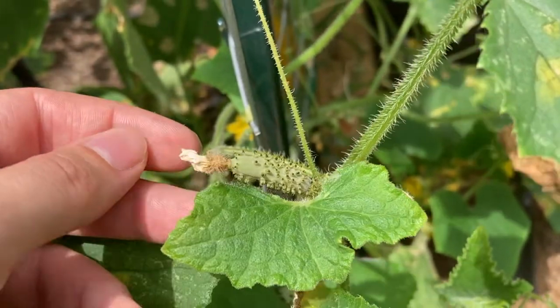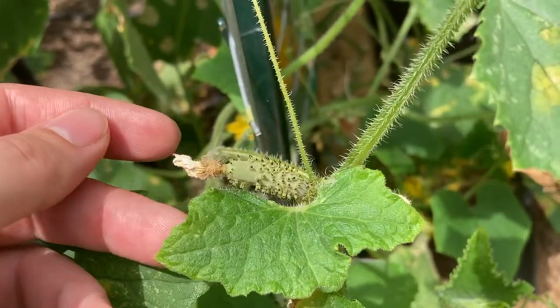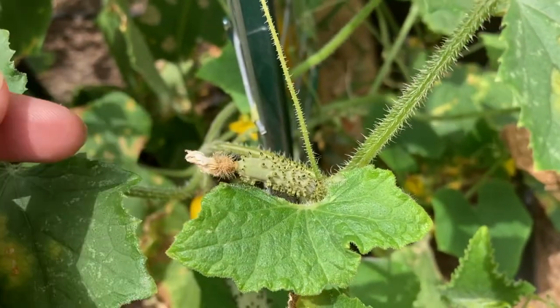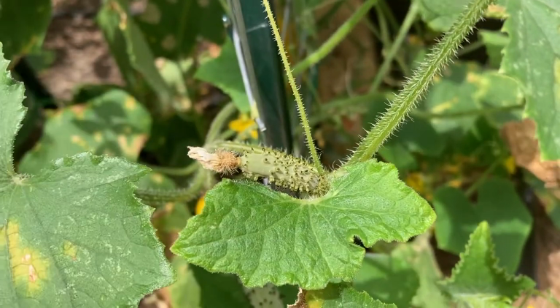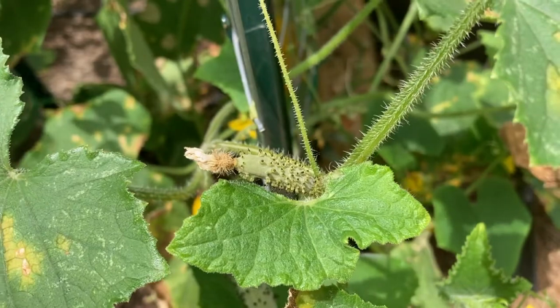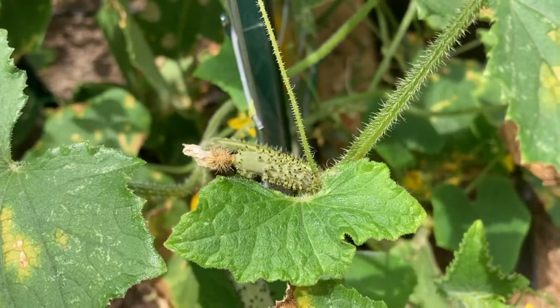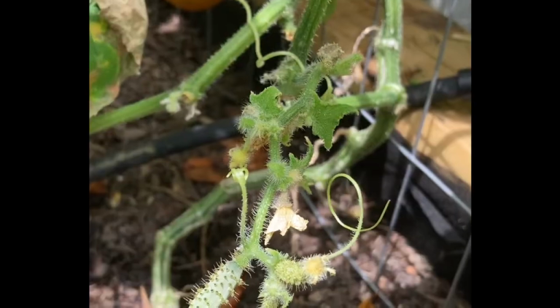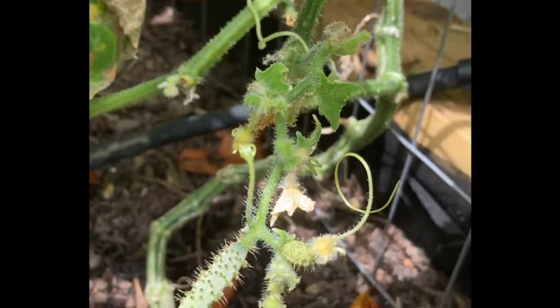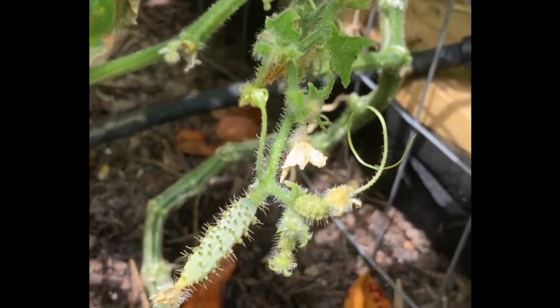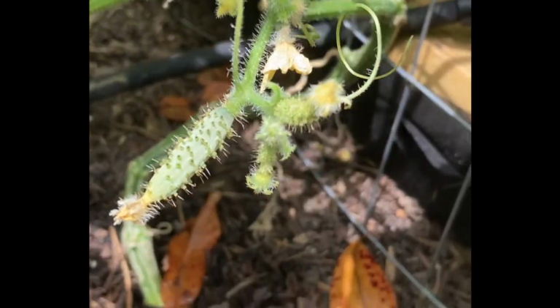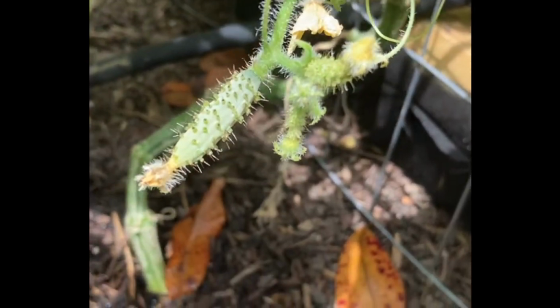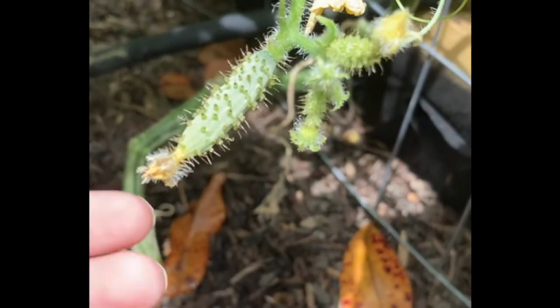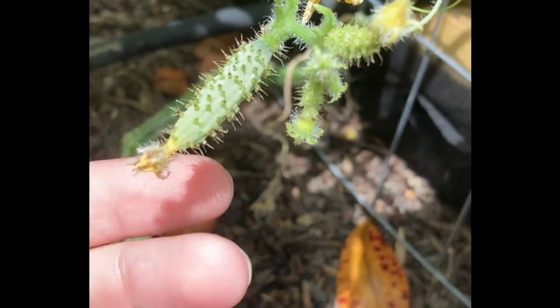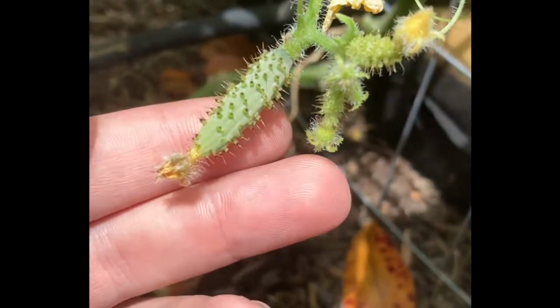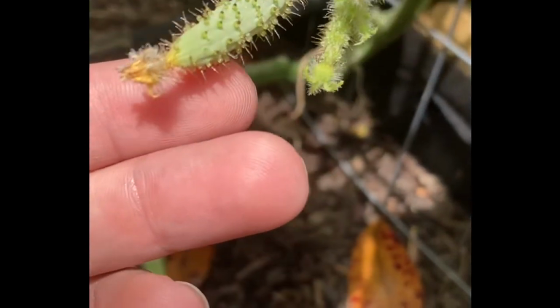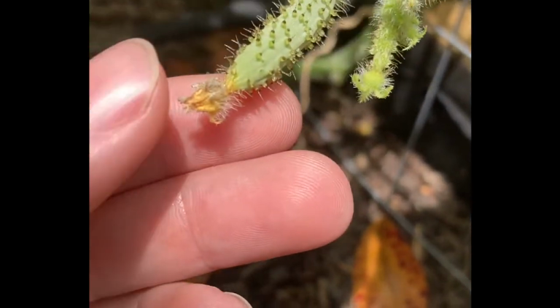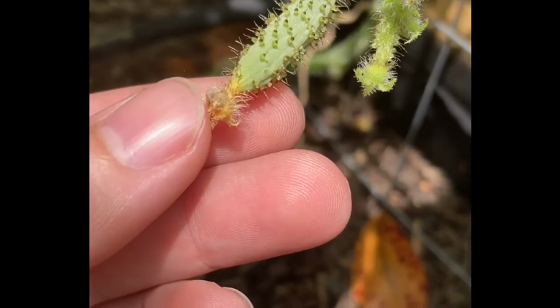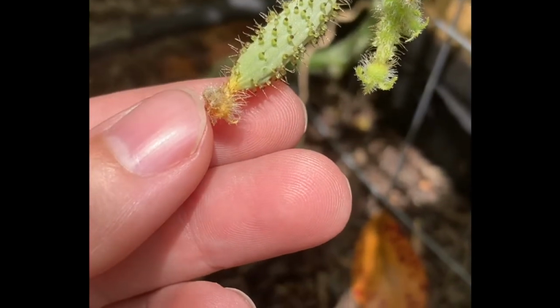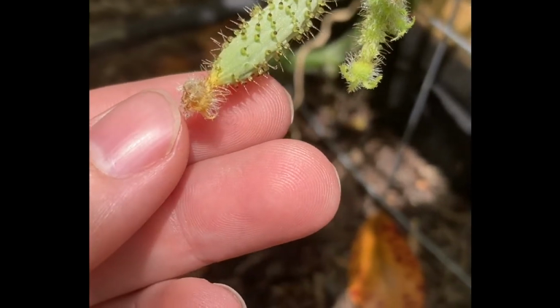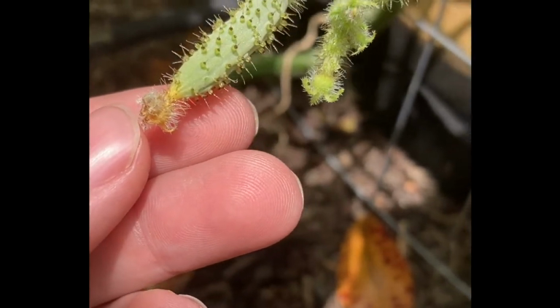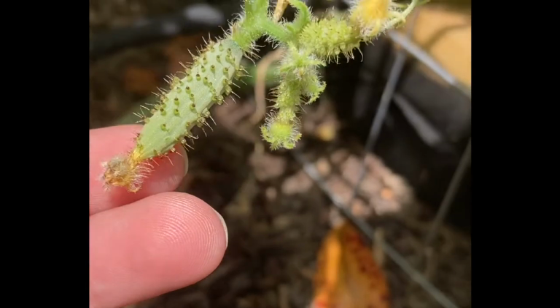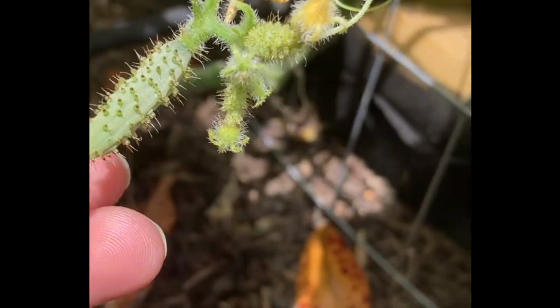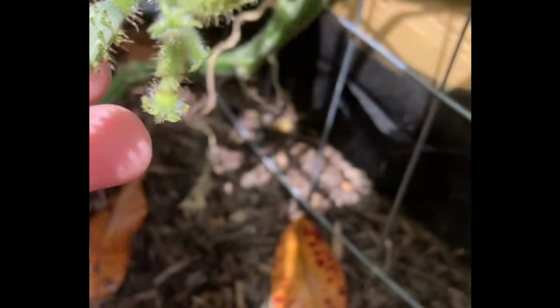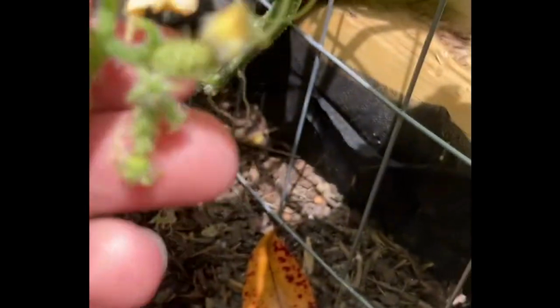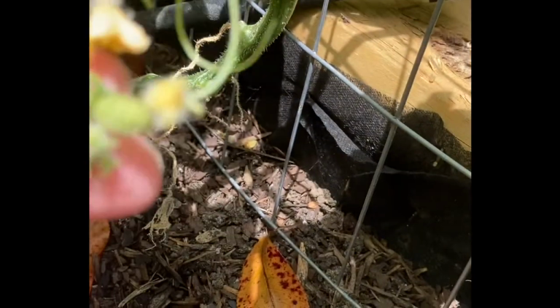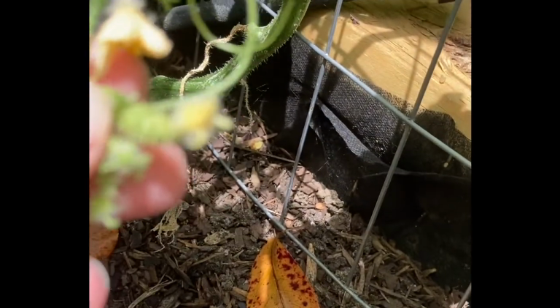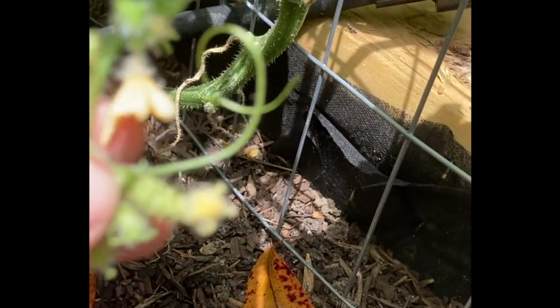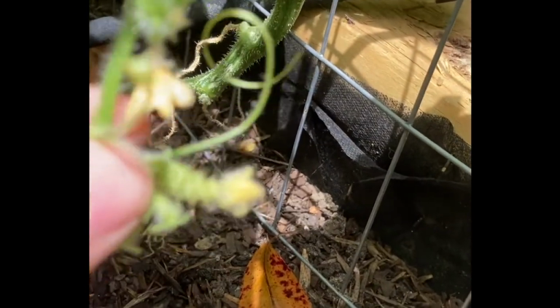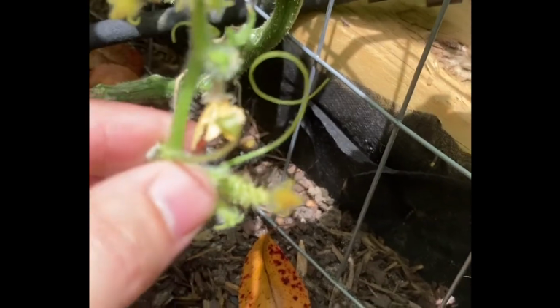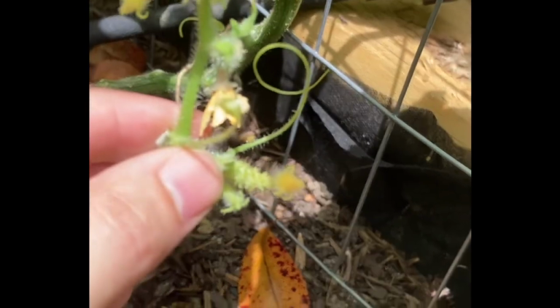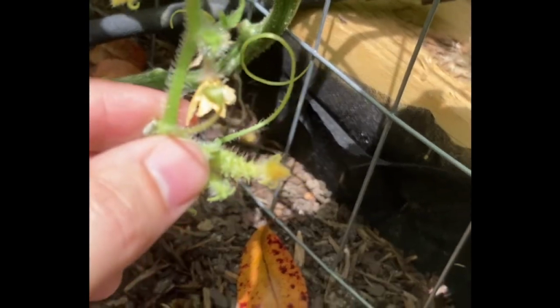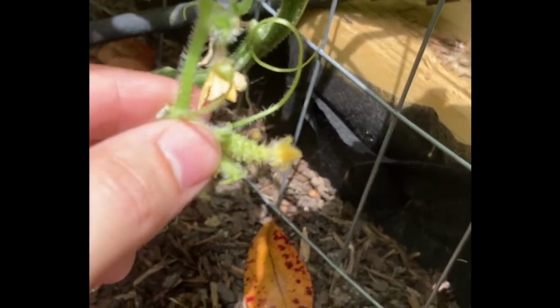Cucumber plants have both male and female flowers on the same plant. The female flowers are attached to what's going to form a cucumber. The male flowers don't have a small cucumber attached.